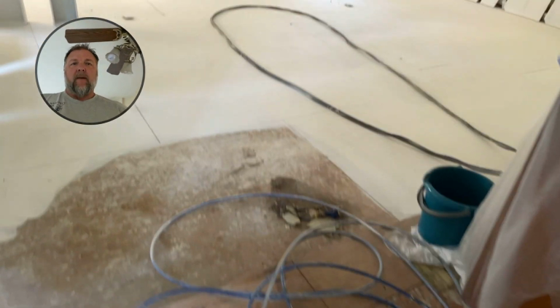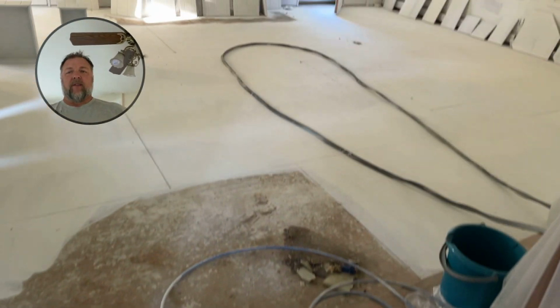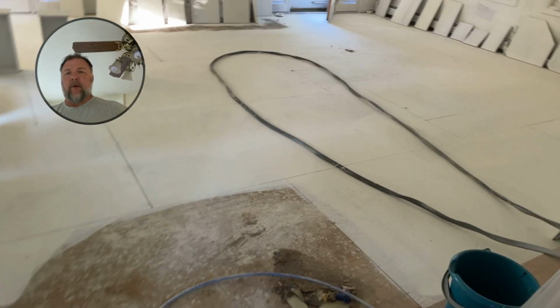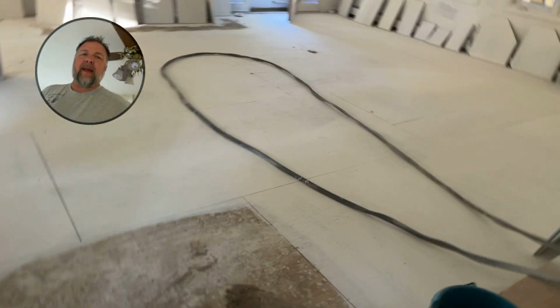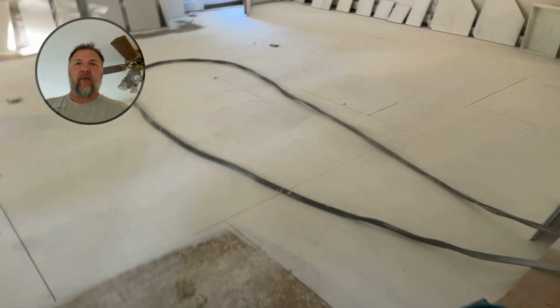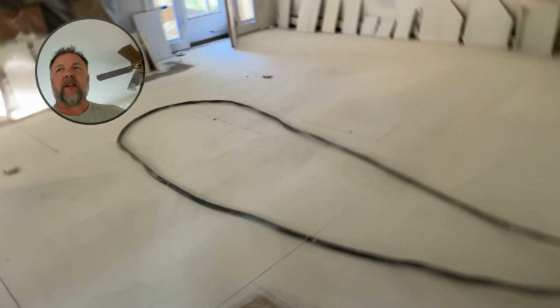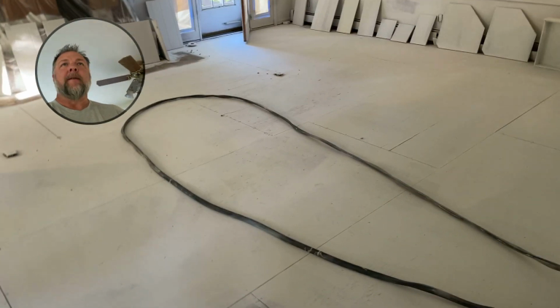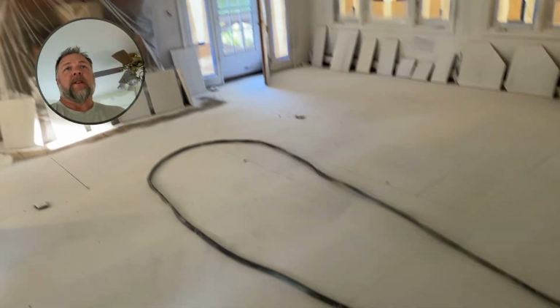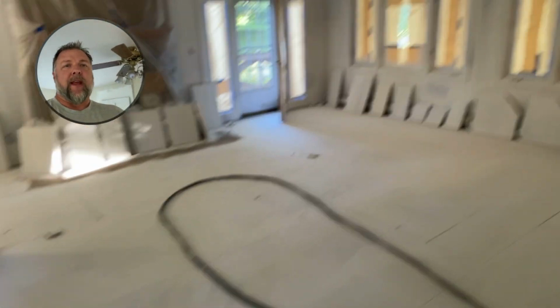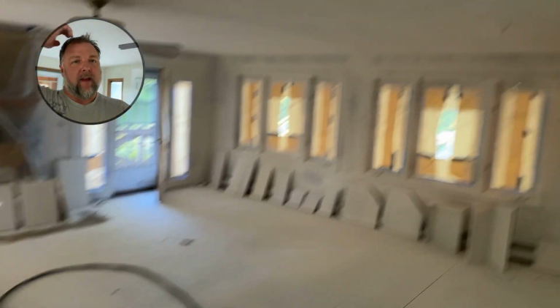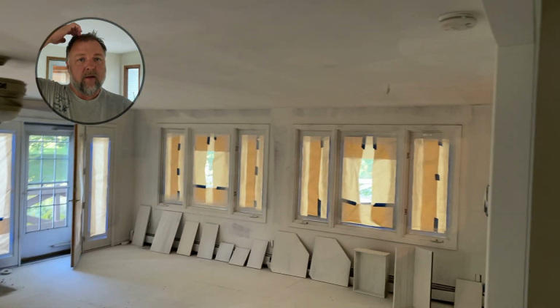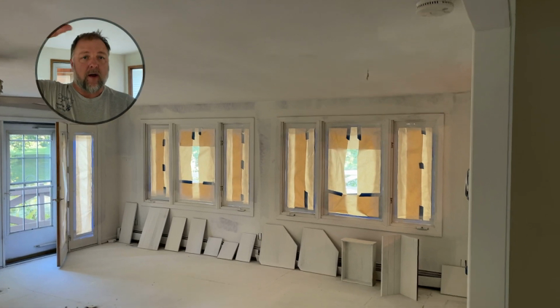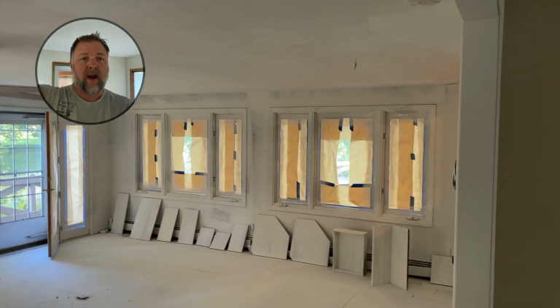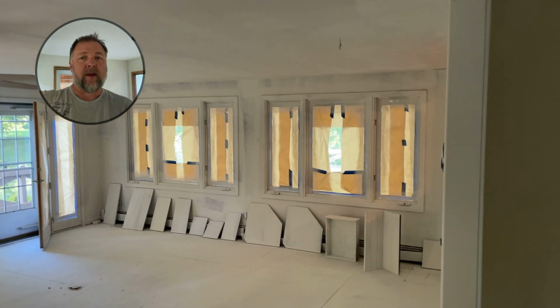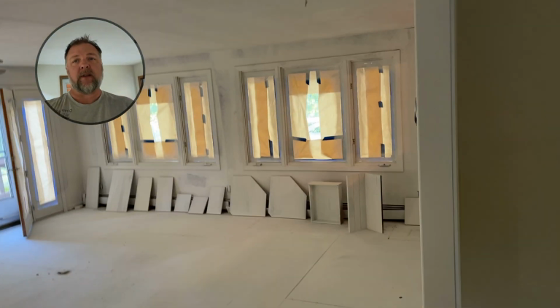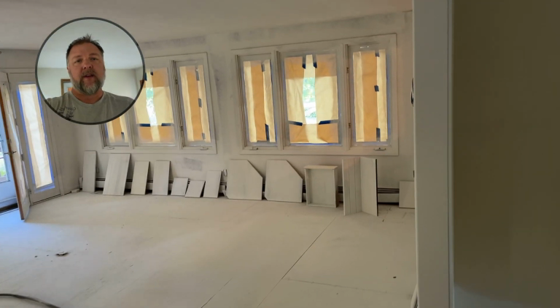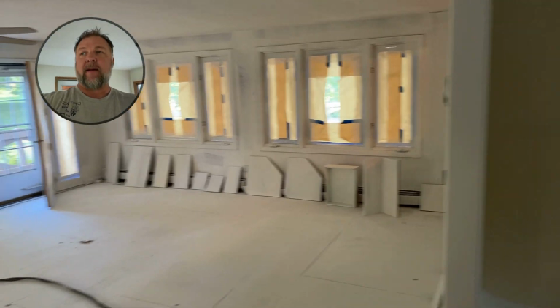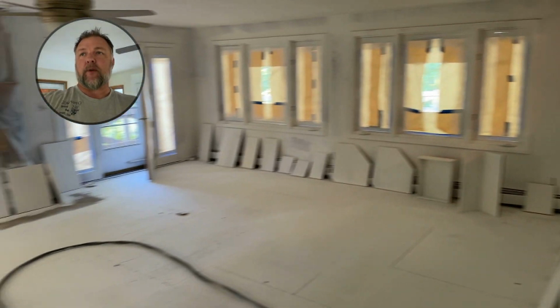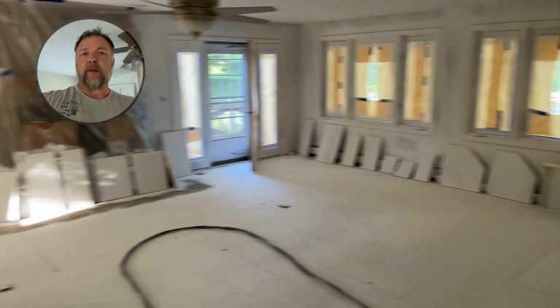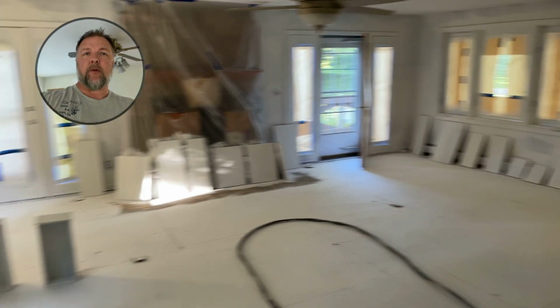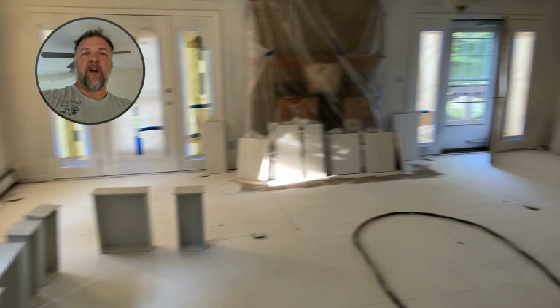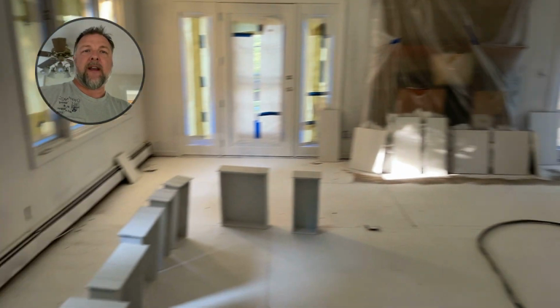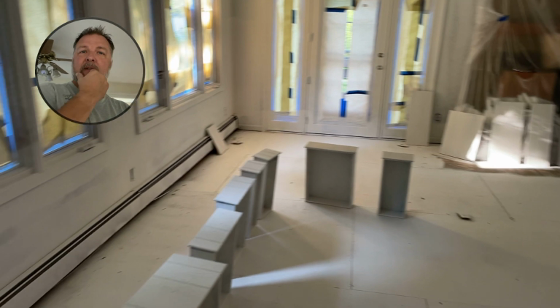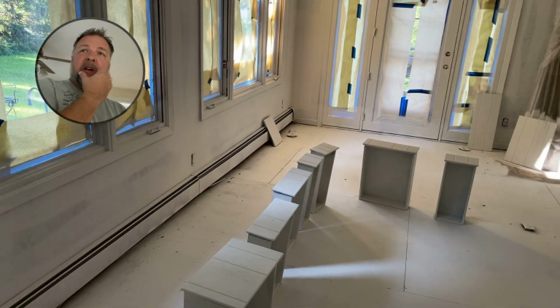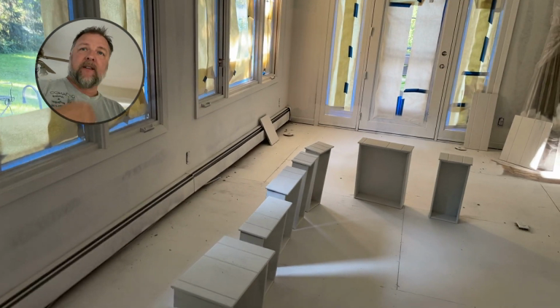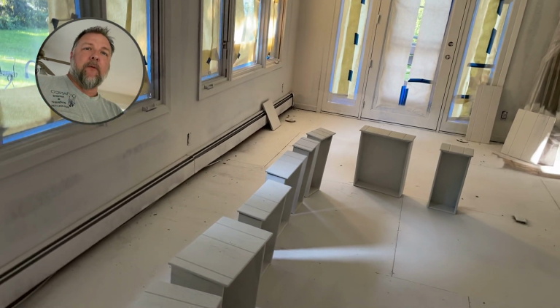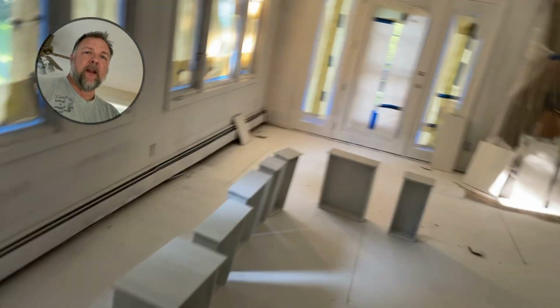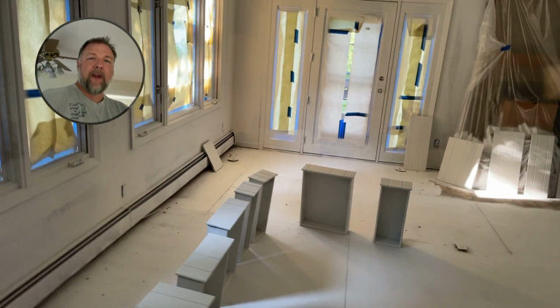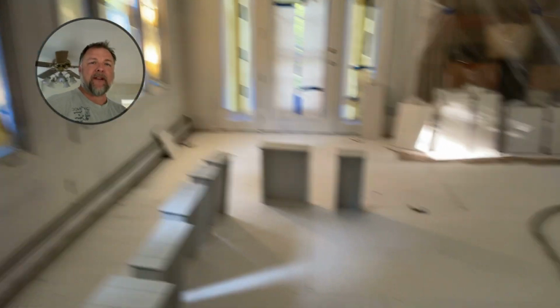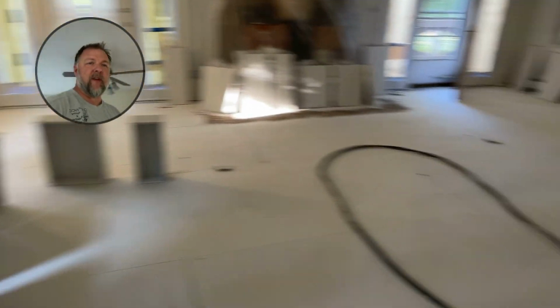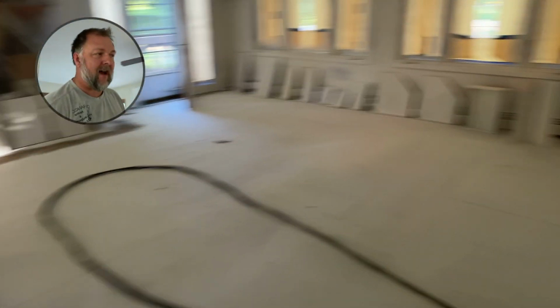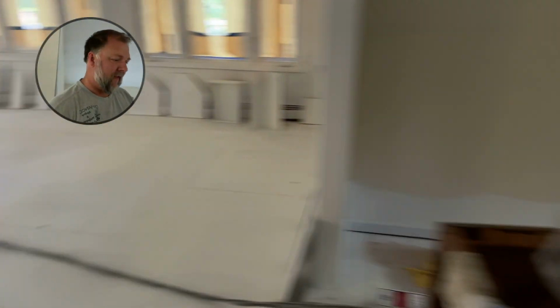We've been continuing priming out the floors. We got everything primed — all the windows. These are all the cabinet doors, two coats of primer on everything. Today we're going to spray cabinets. We finally got the top coat for that.